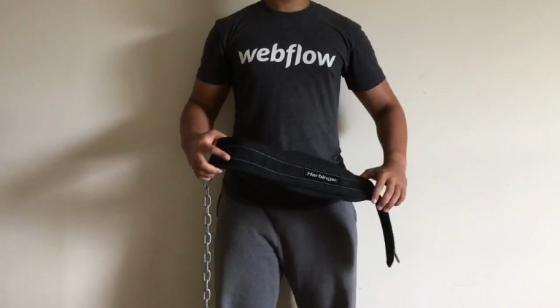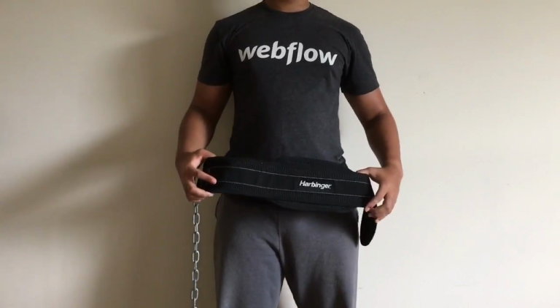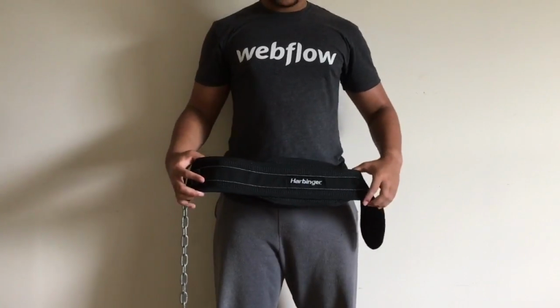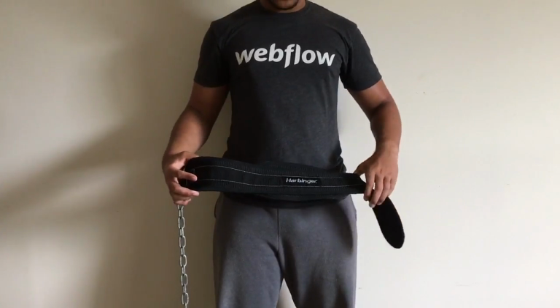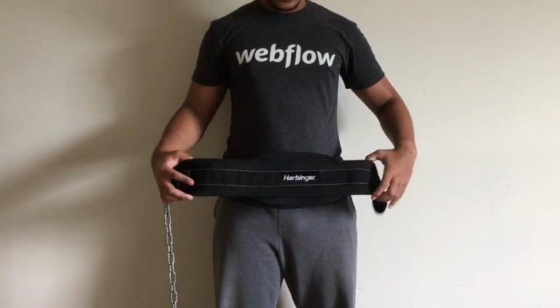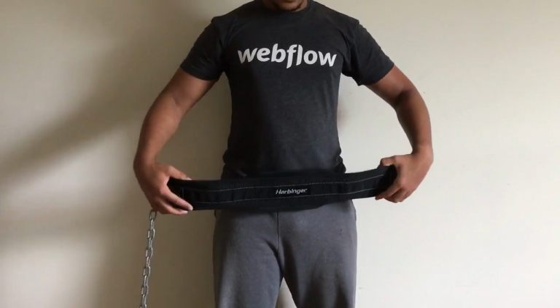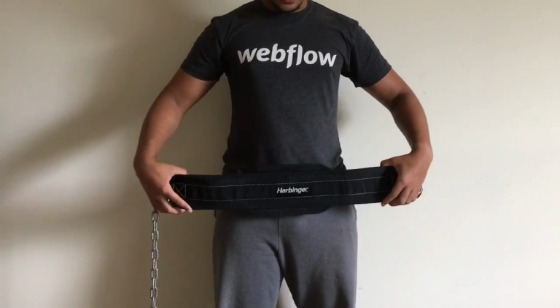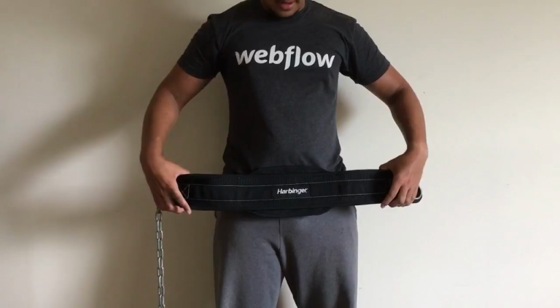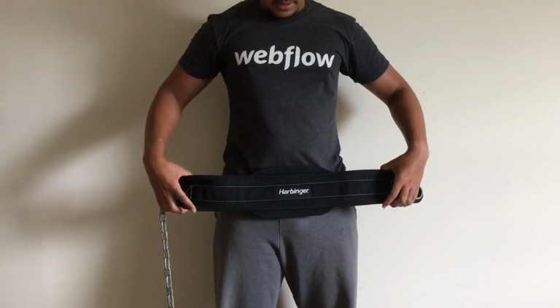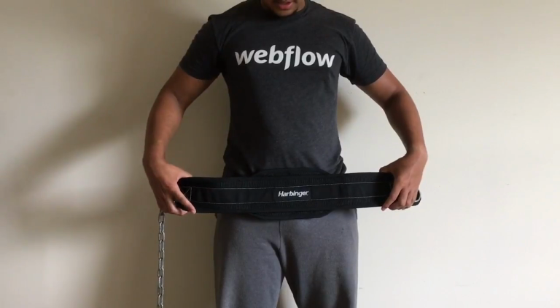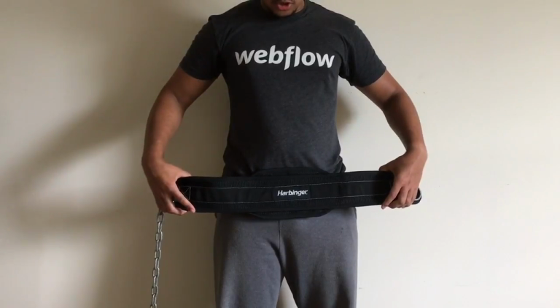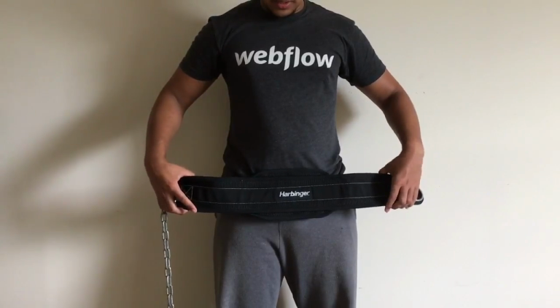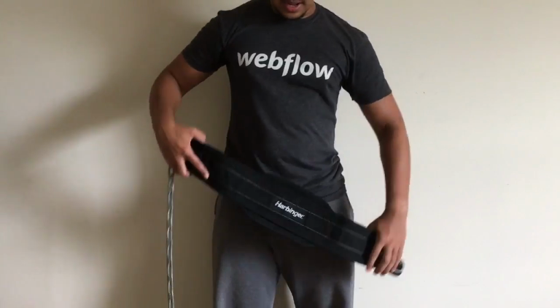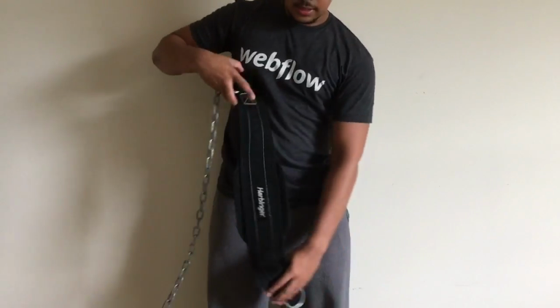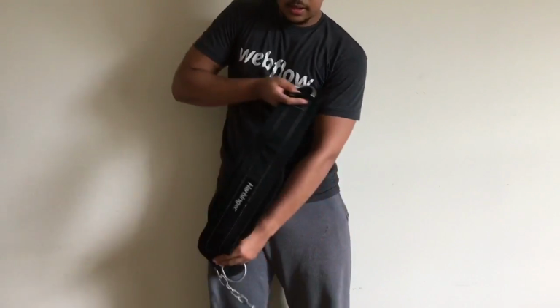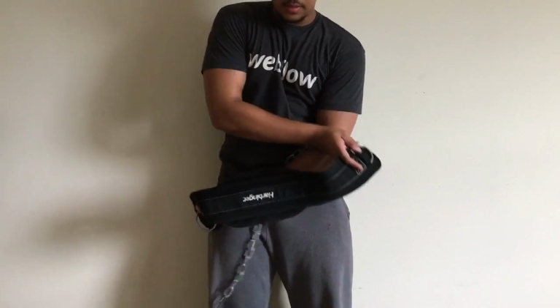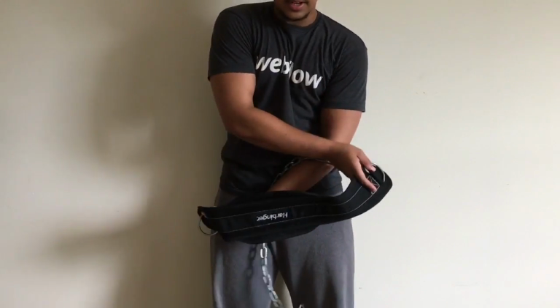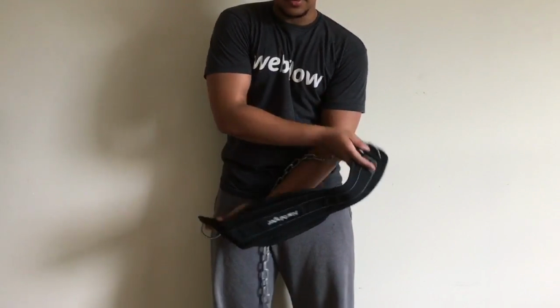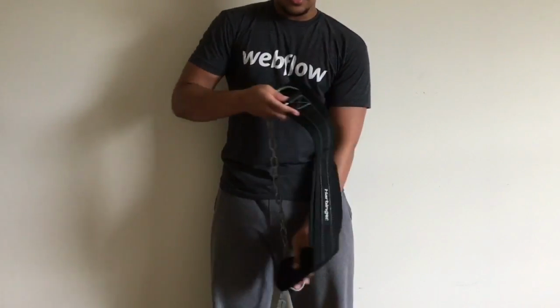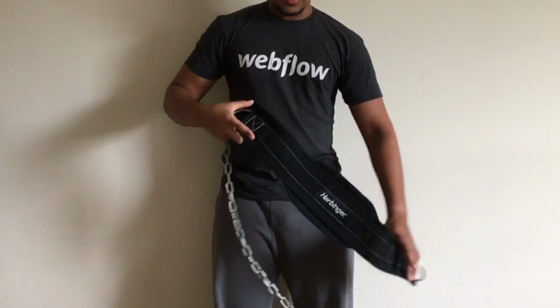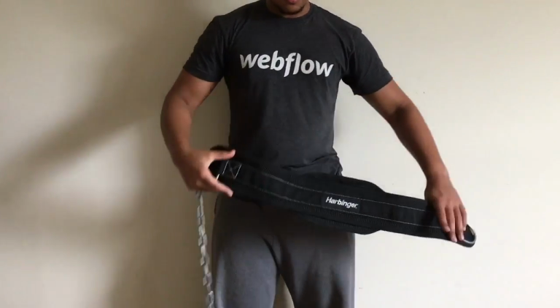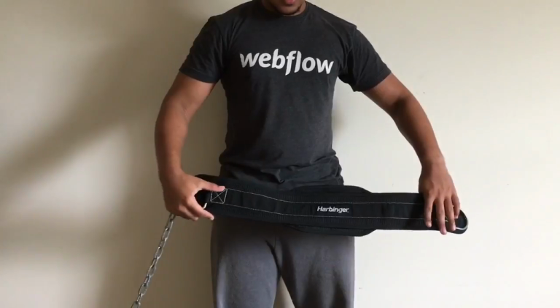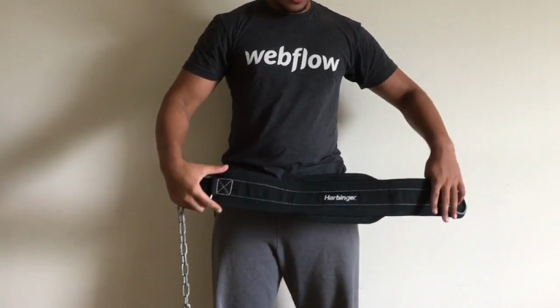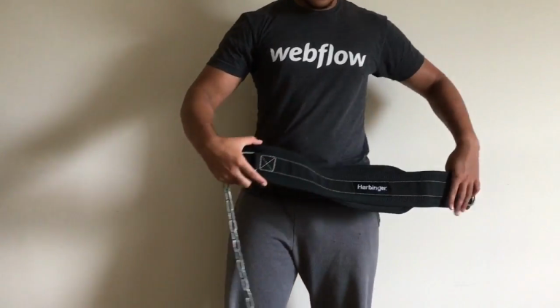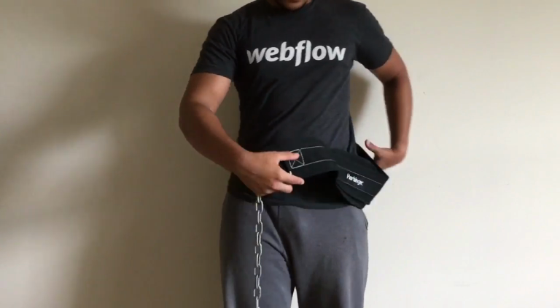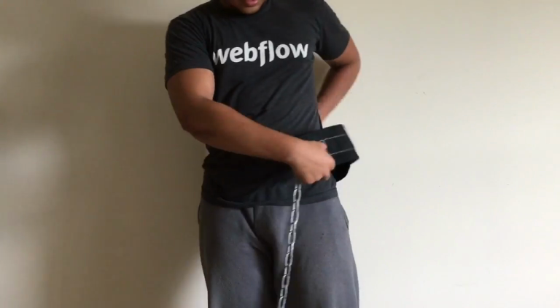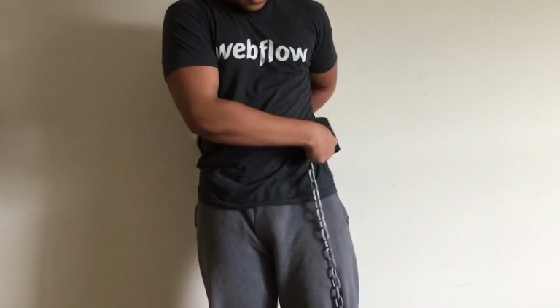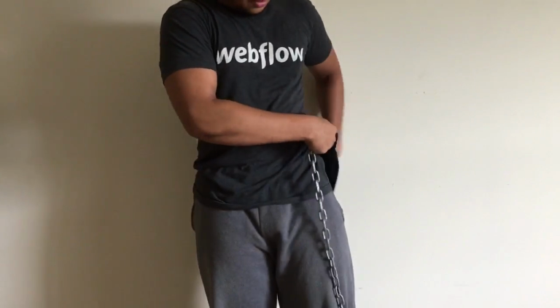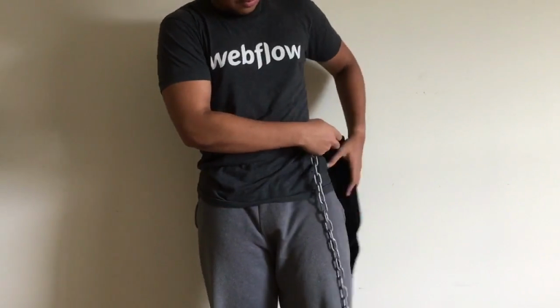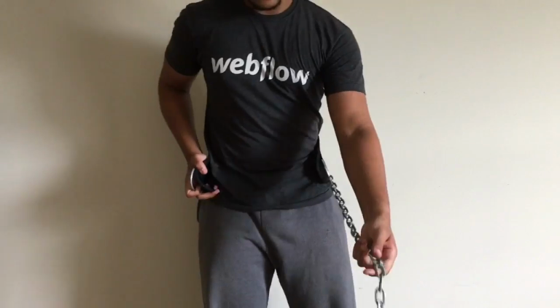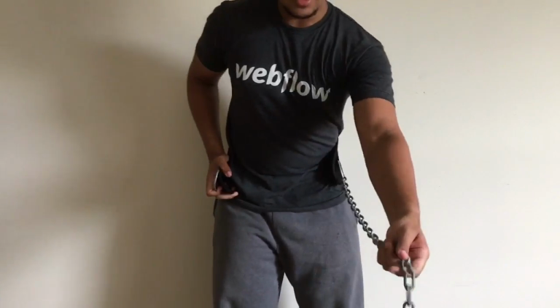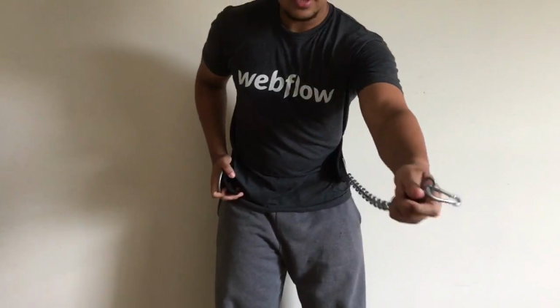The first thing you want to make sure is that the logo is not upside down. Flip it the right way and put it behind you.